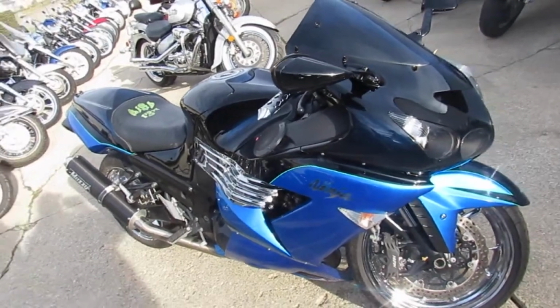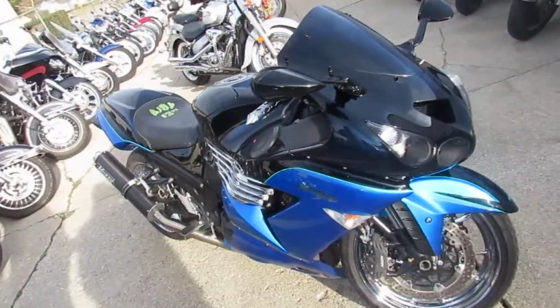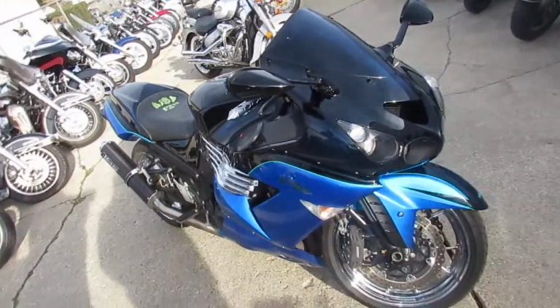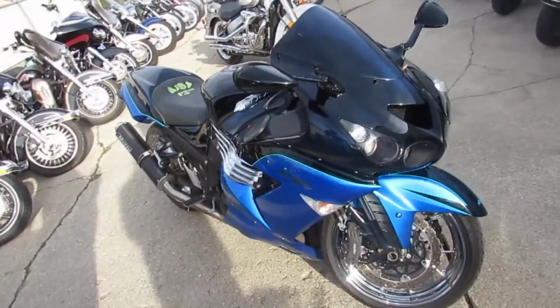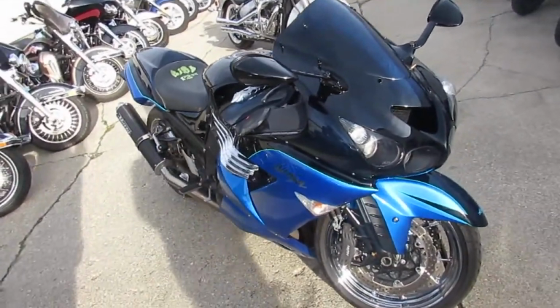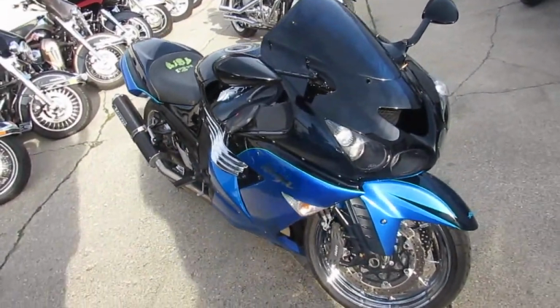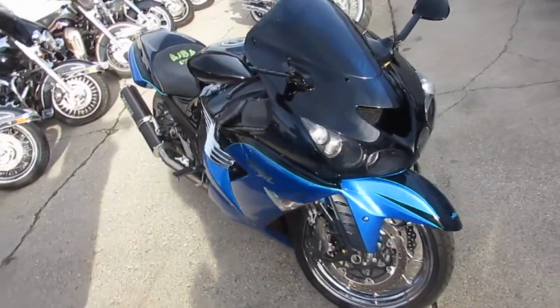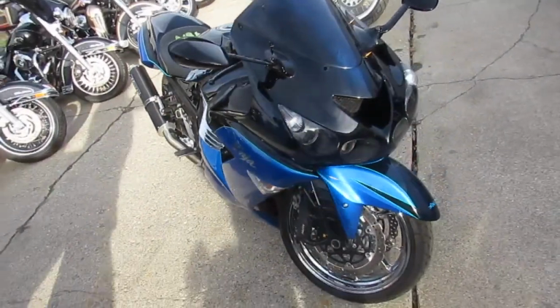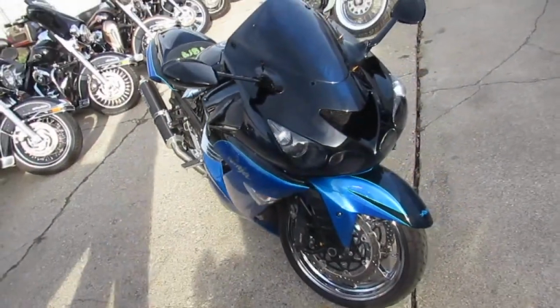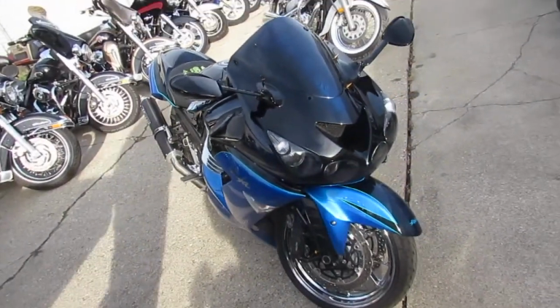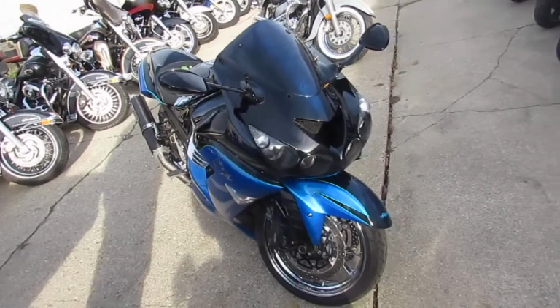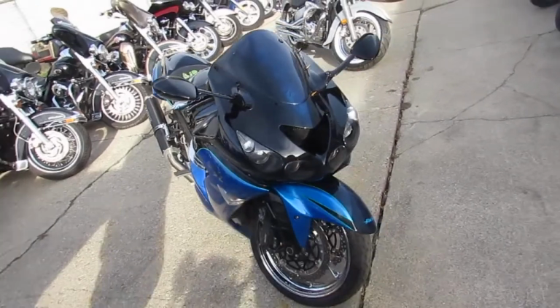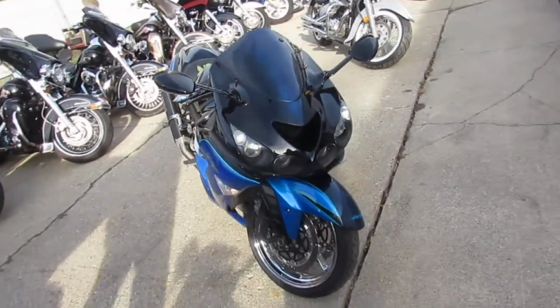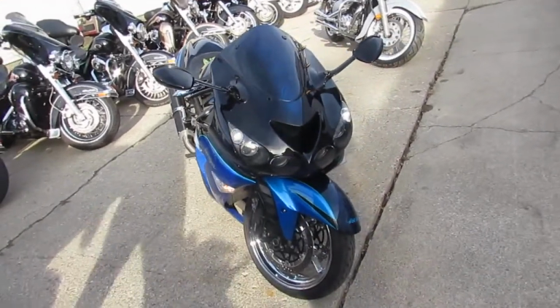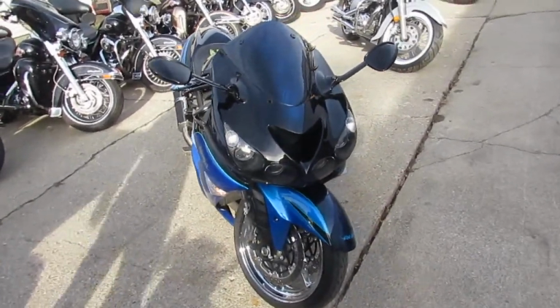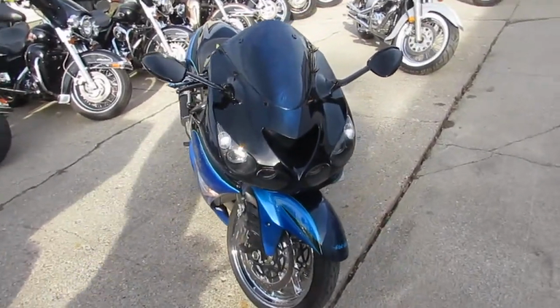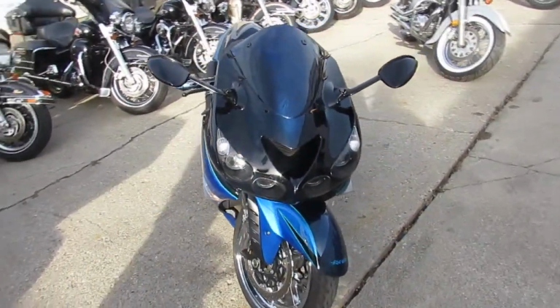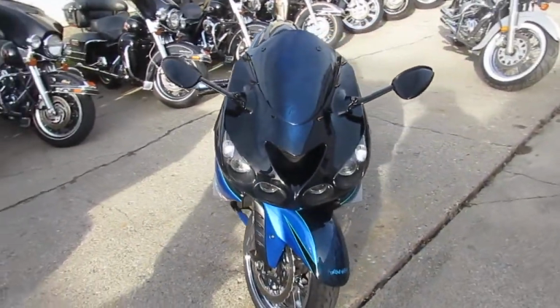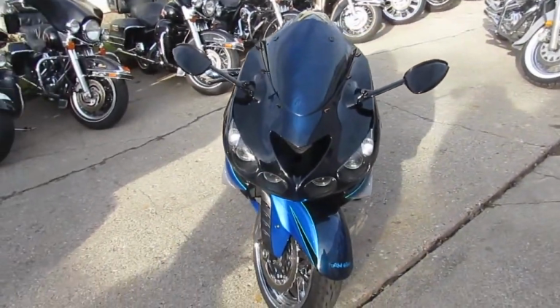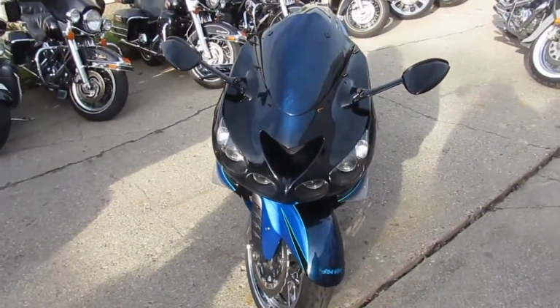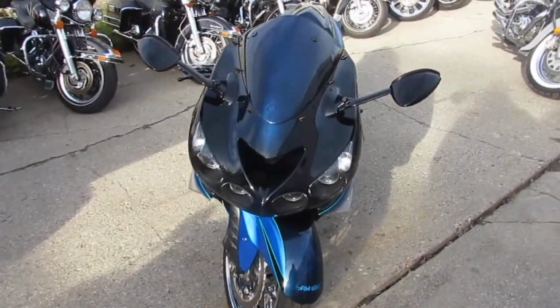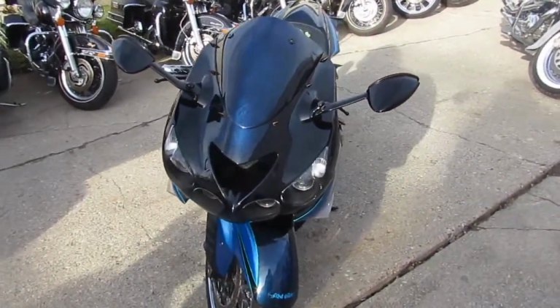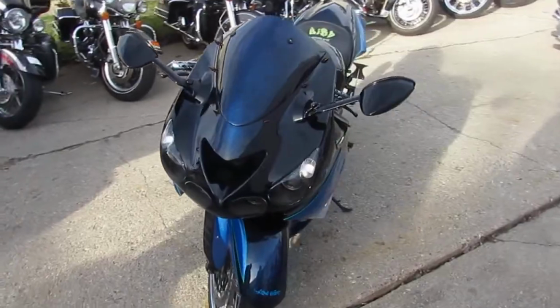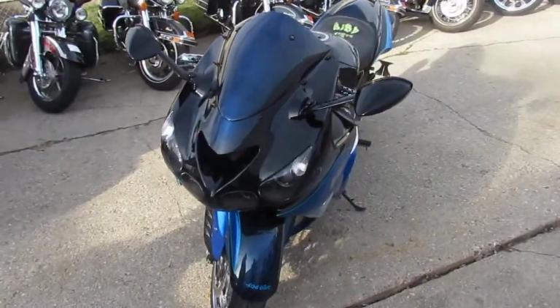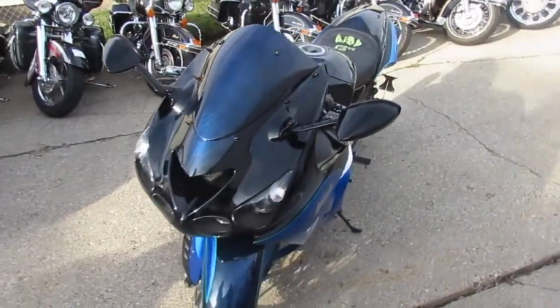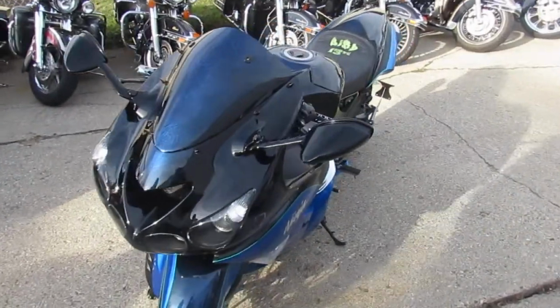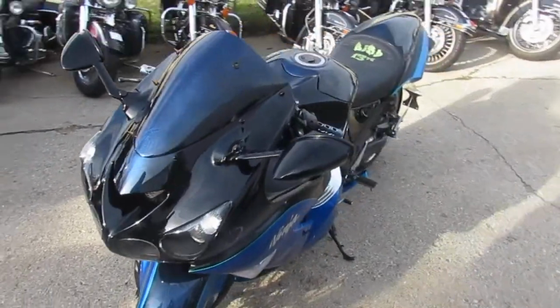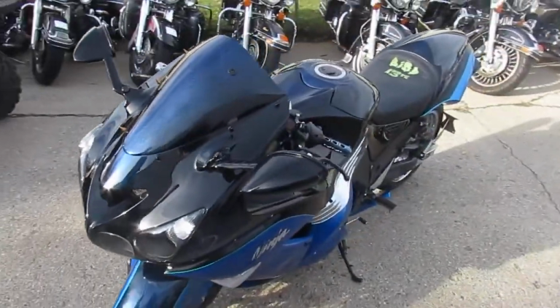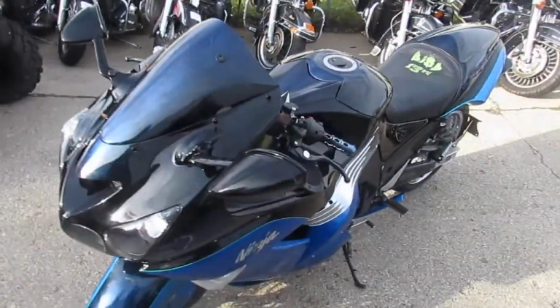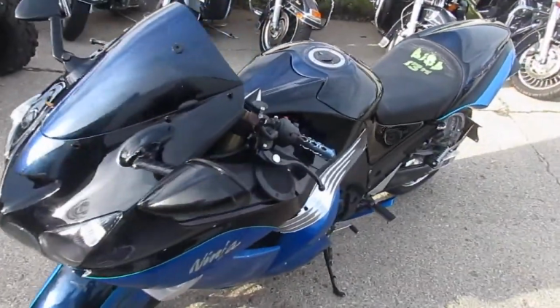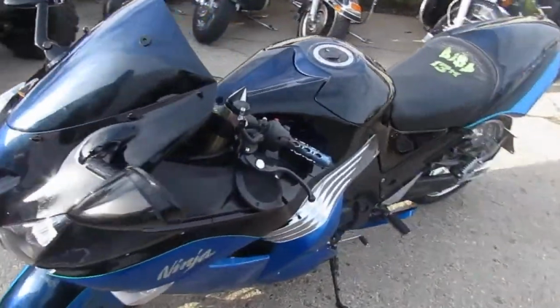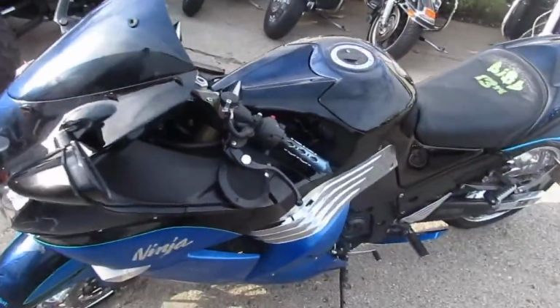Hey everyone, Chad again at Approval Powersports. What we're looking at here is a Ninja ZX-14, all tricked out. Little fella, this isn't your bike — scroll on to the next one. Big boys, this is you.